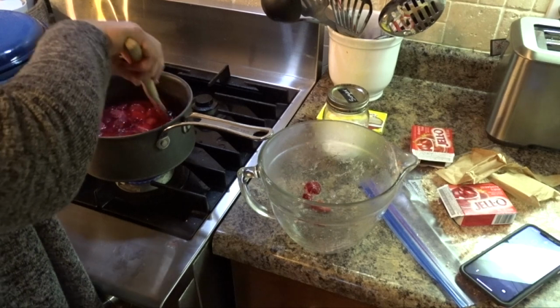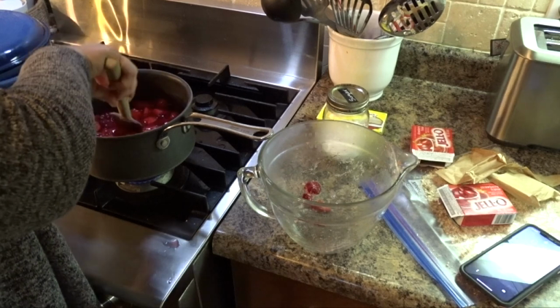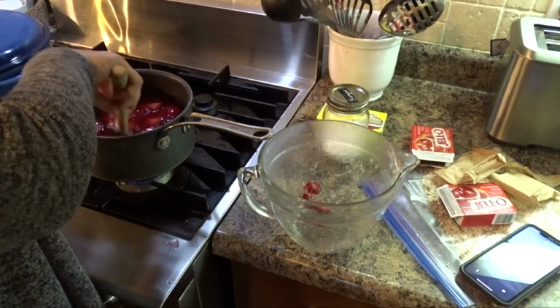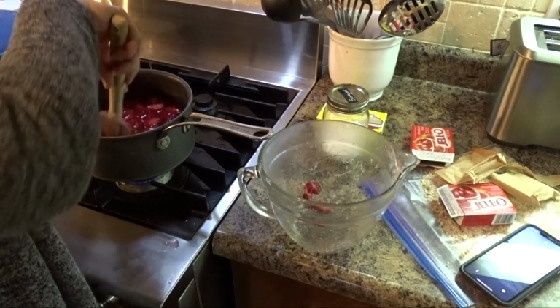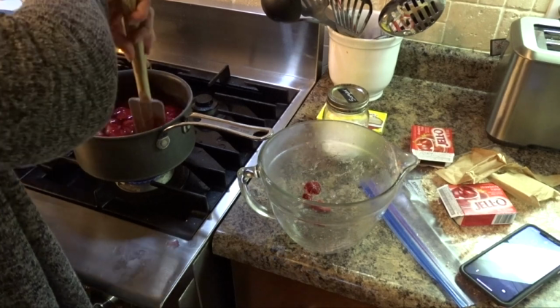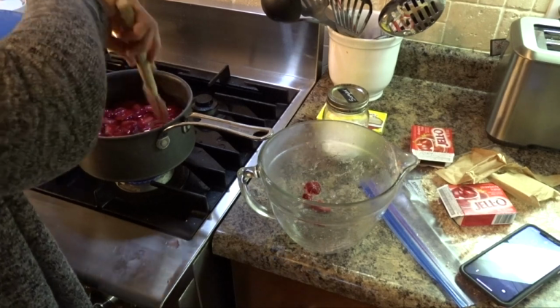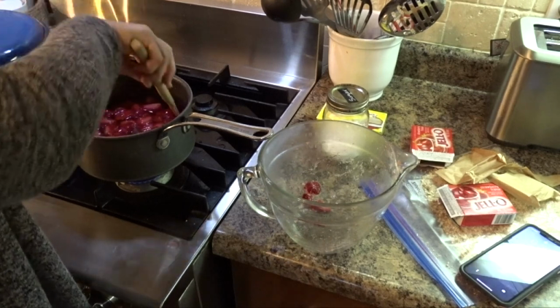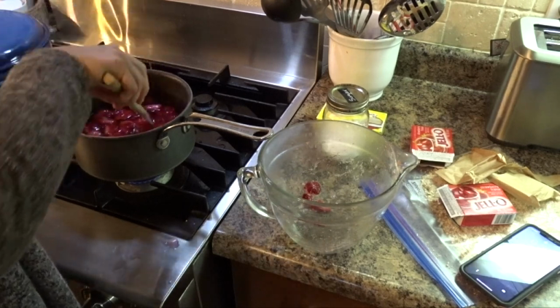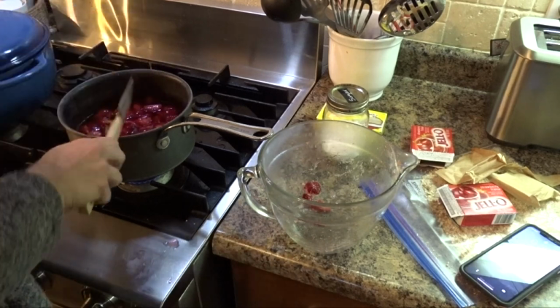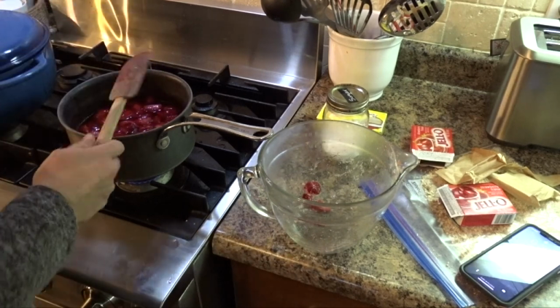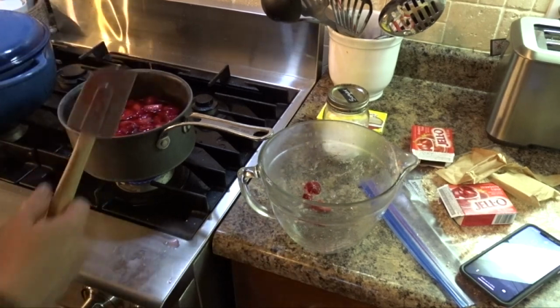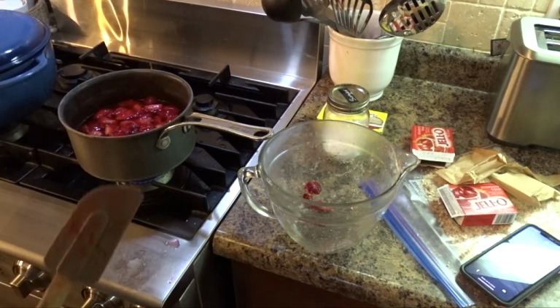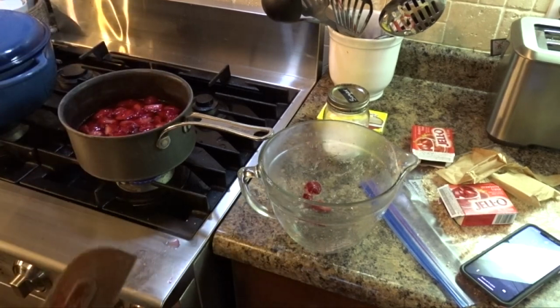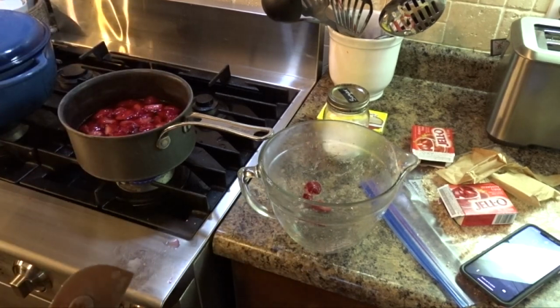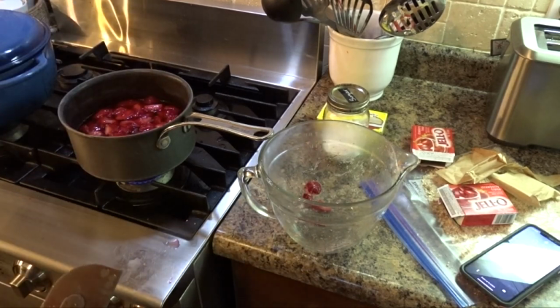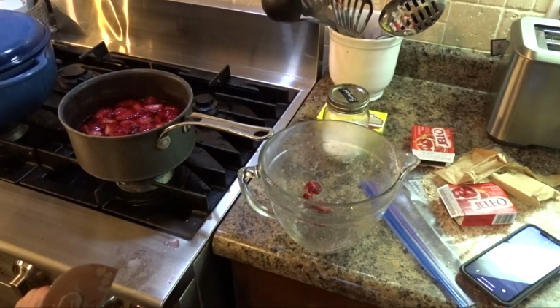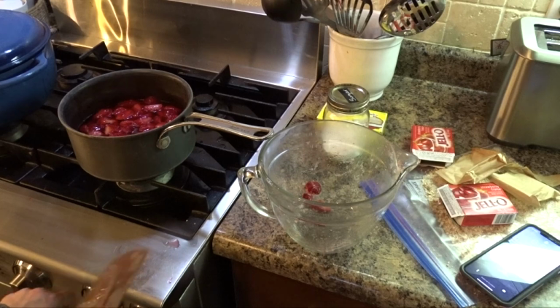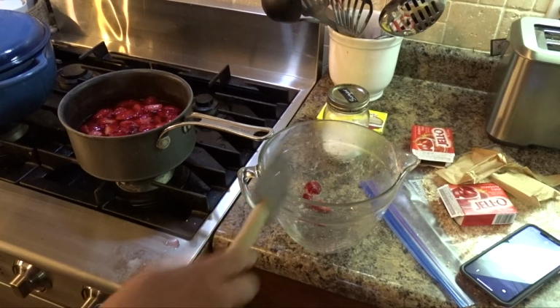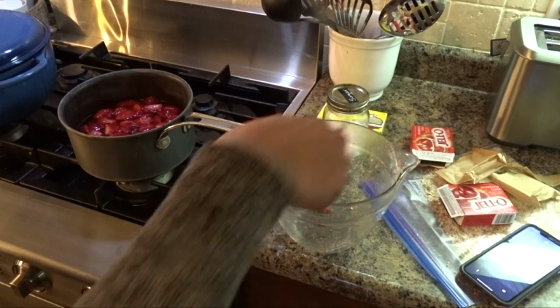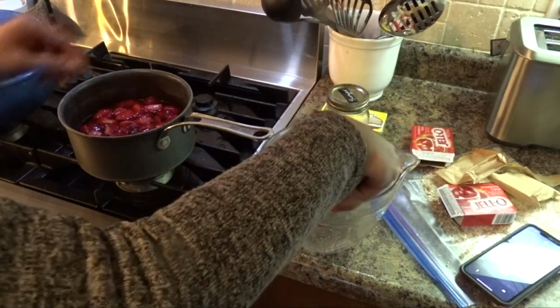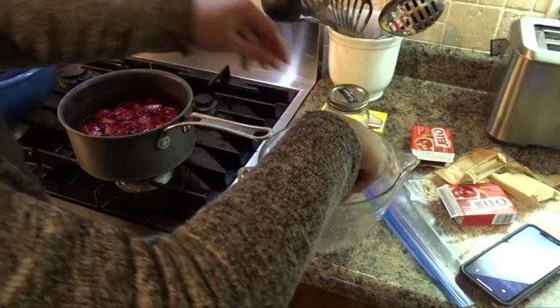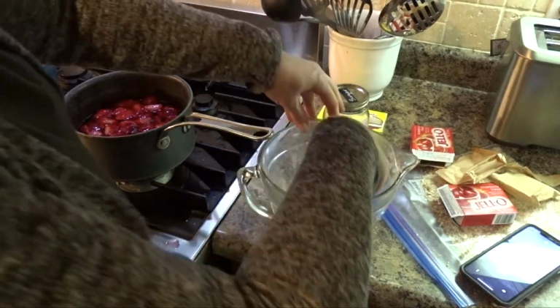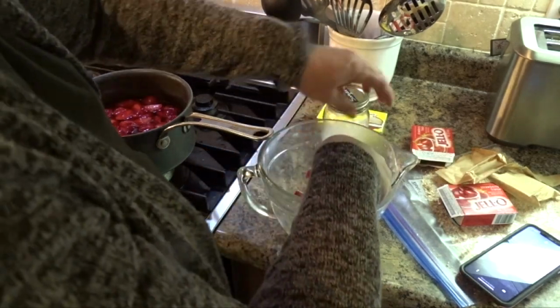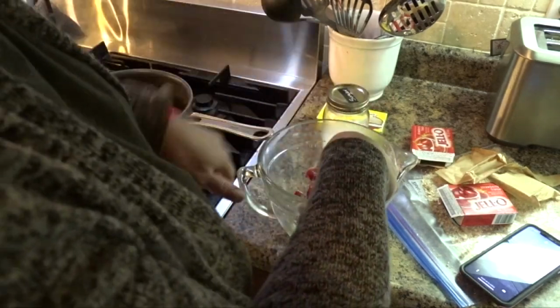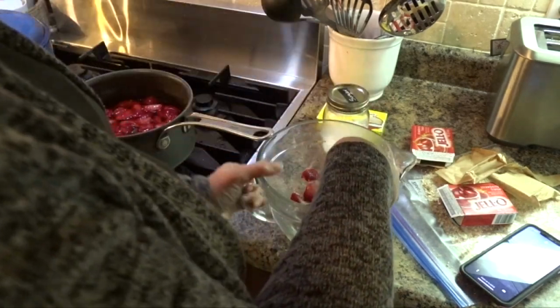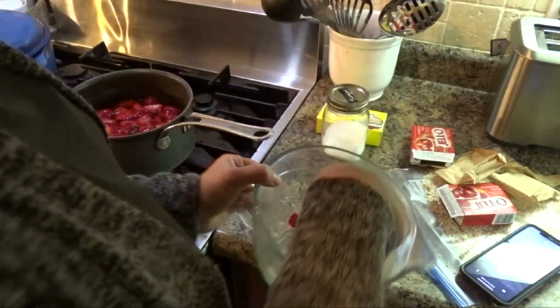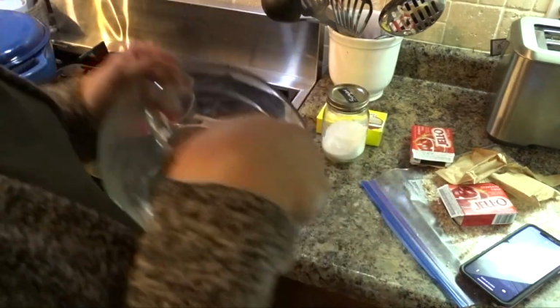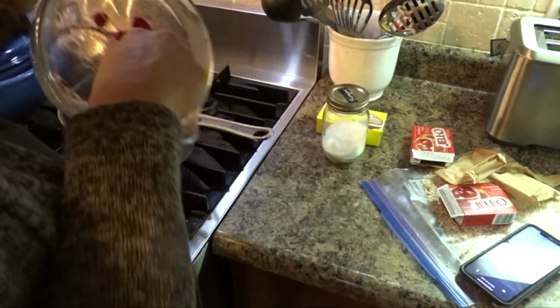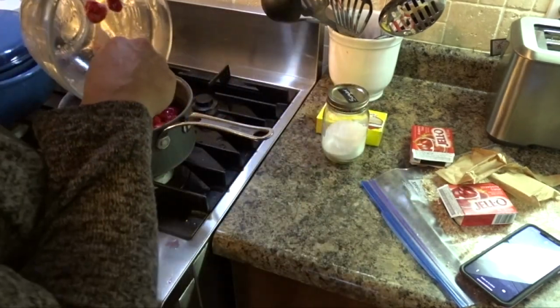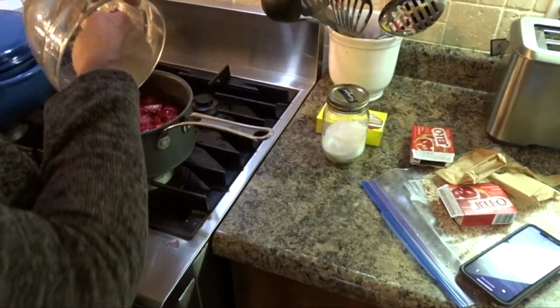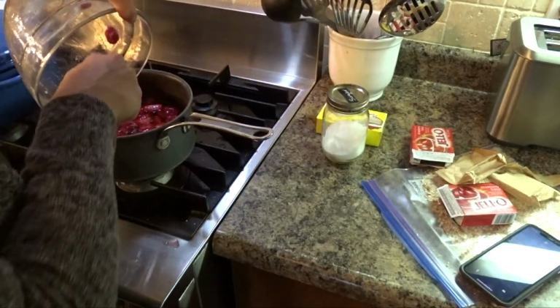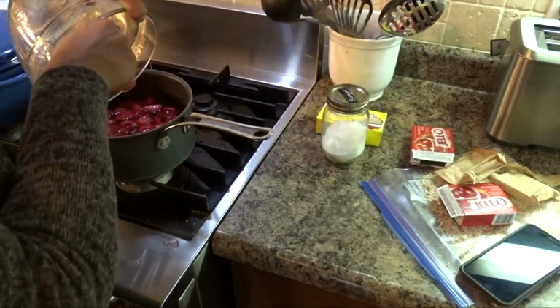And I'm going to put this in the fridge for about an hour and 45 minutes.